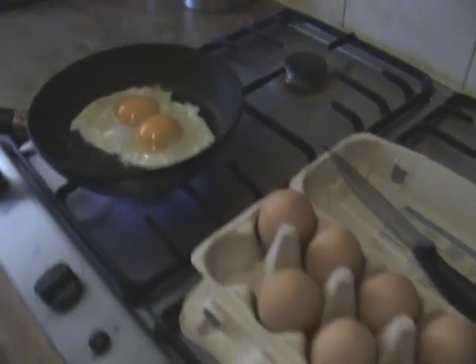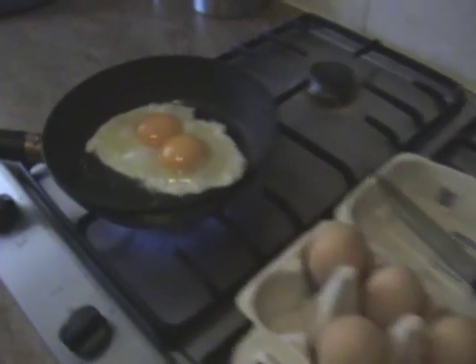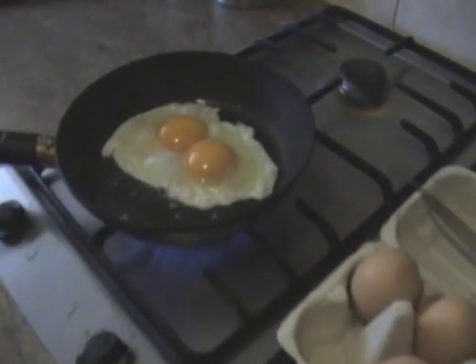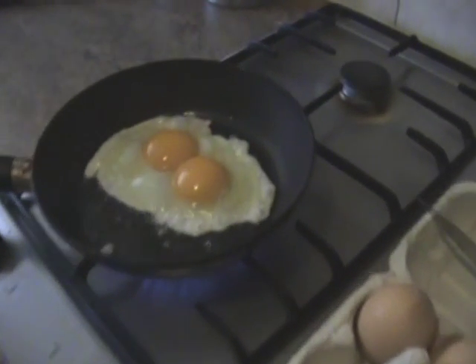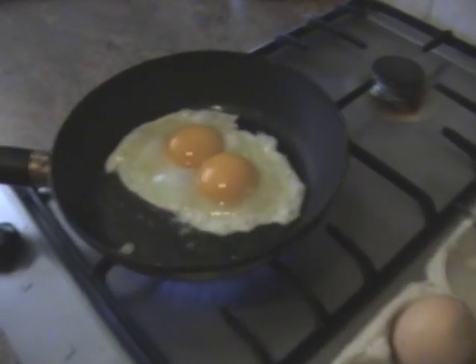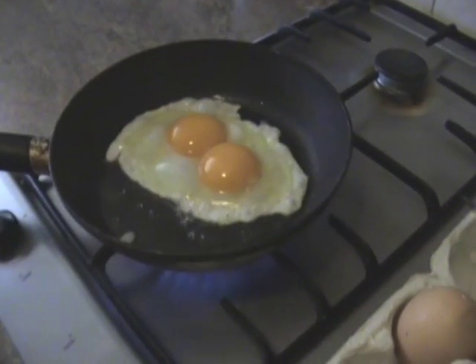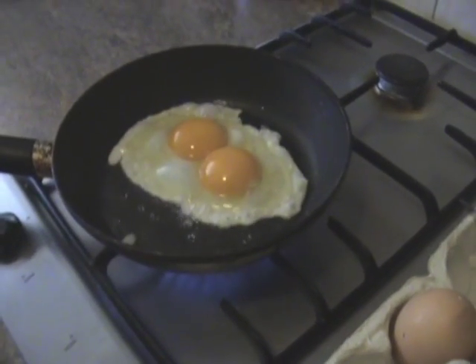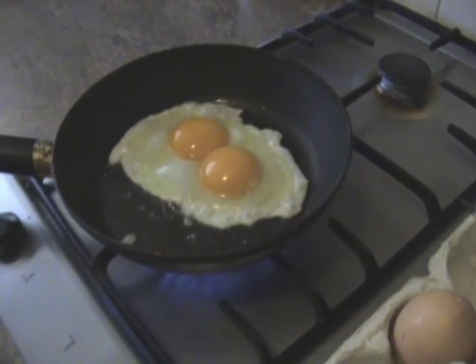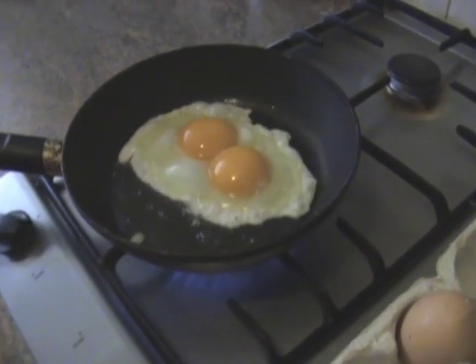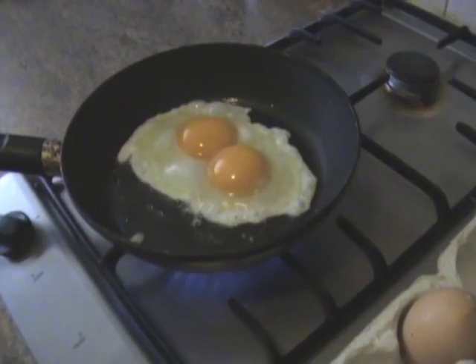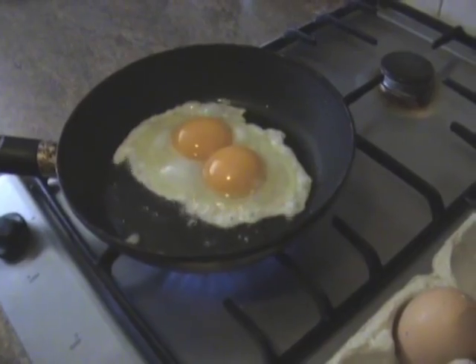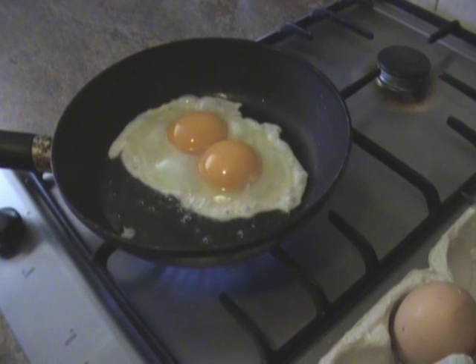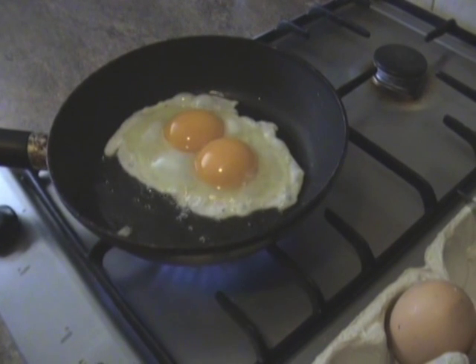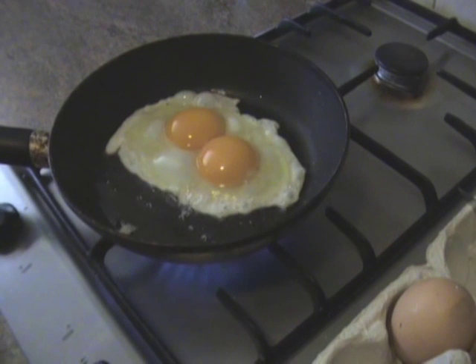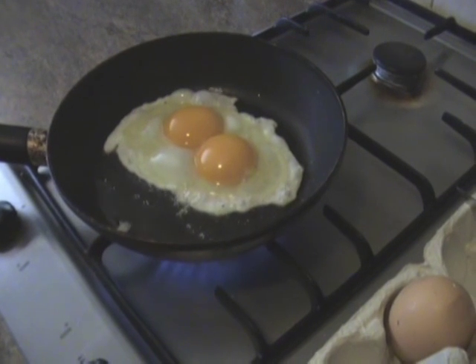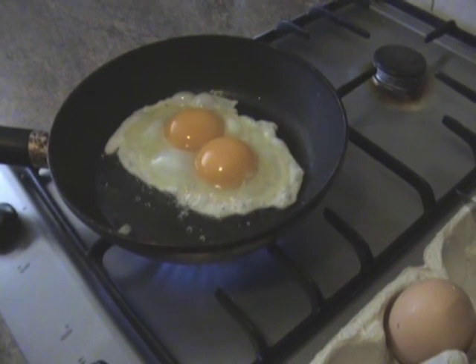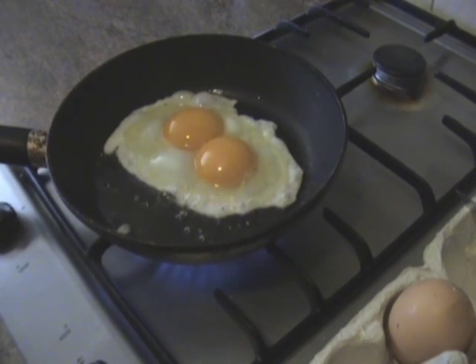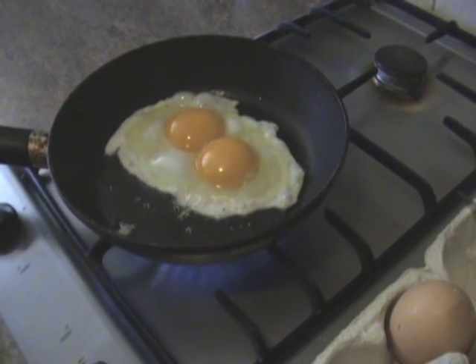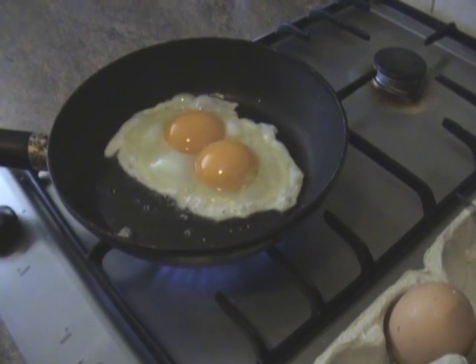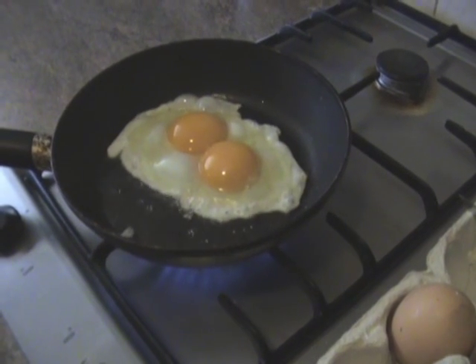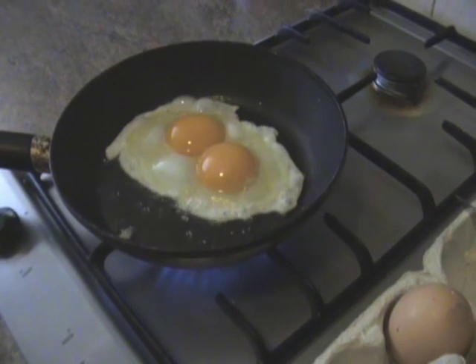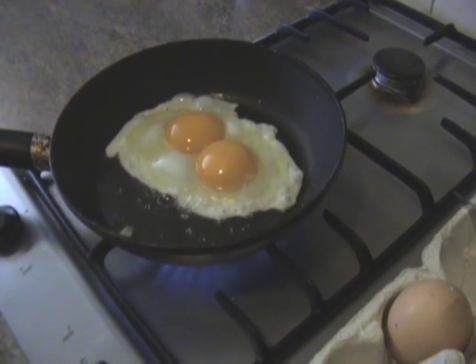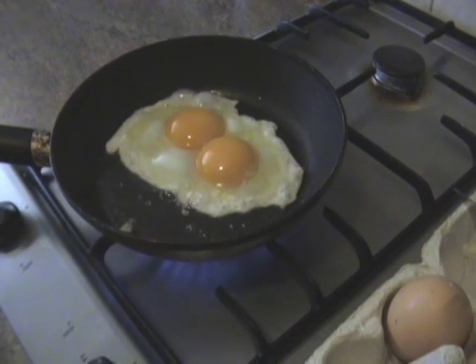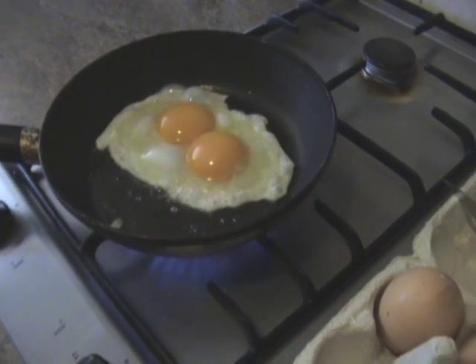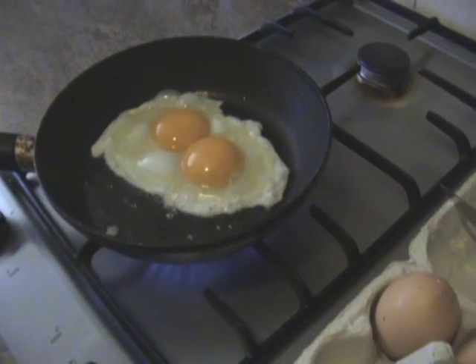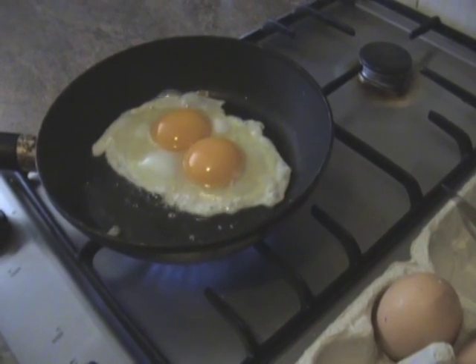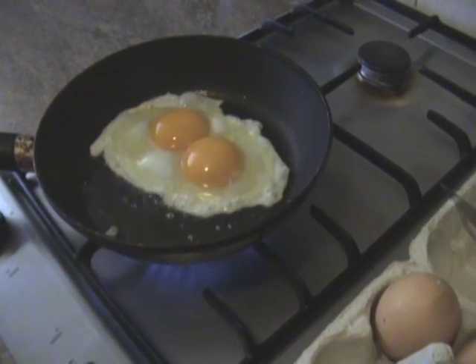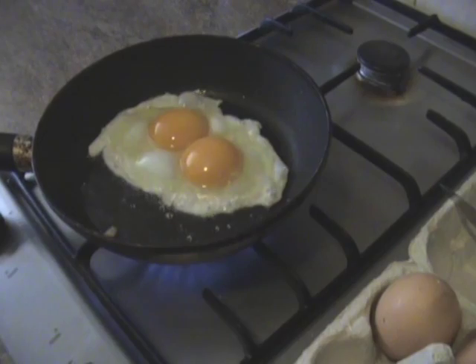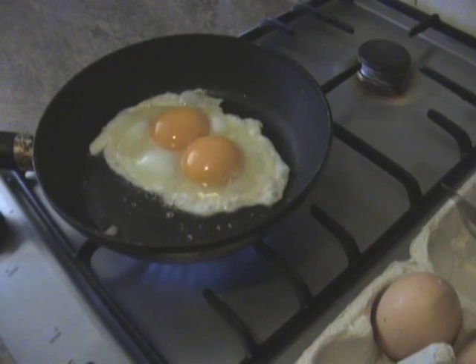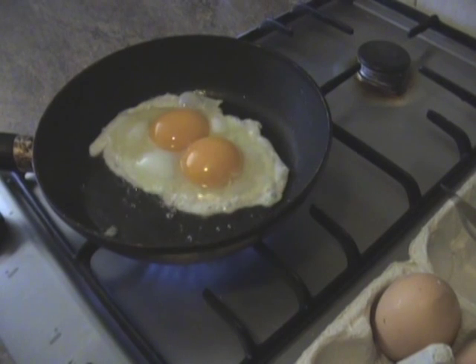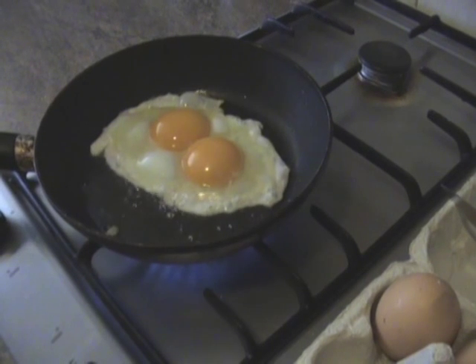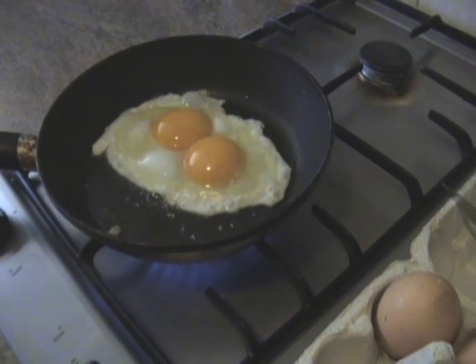Okay, that's it. We just wanted to show you that sometimes the Brahma chickens will surprise you with the extra large egg. Take care. Bye bye.